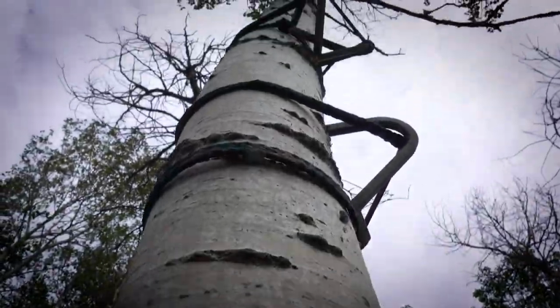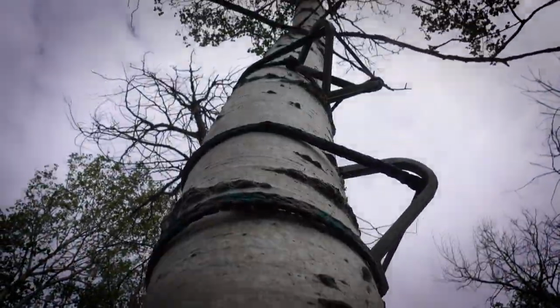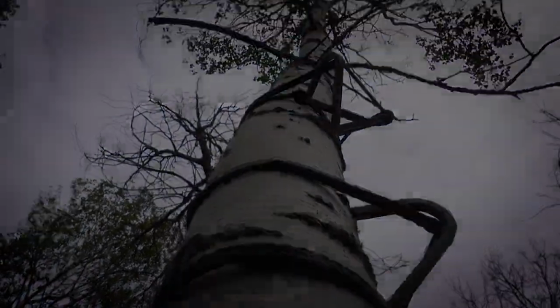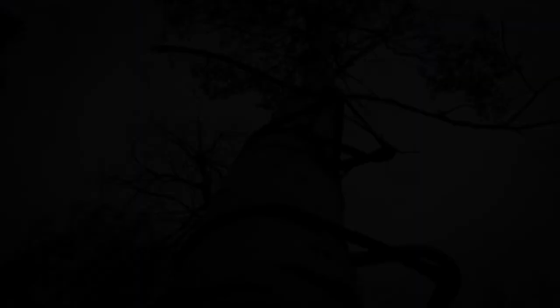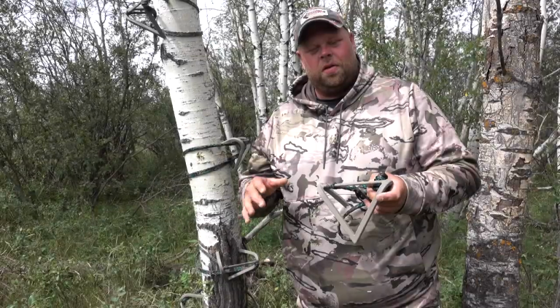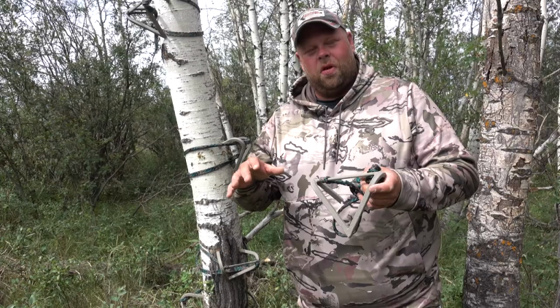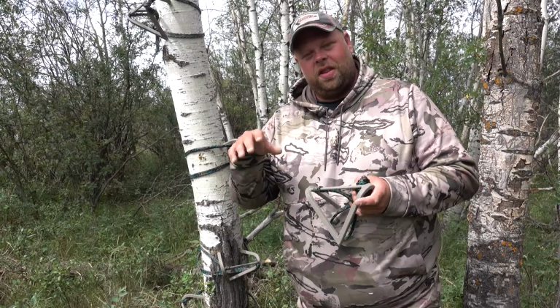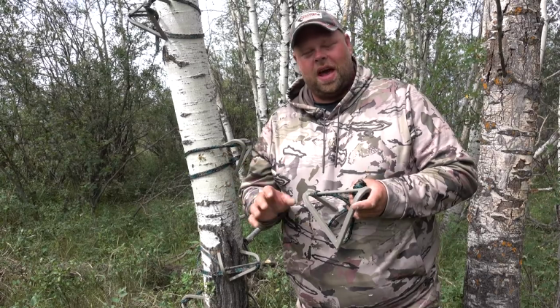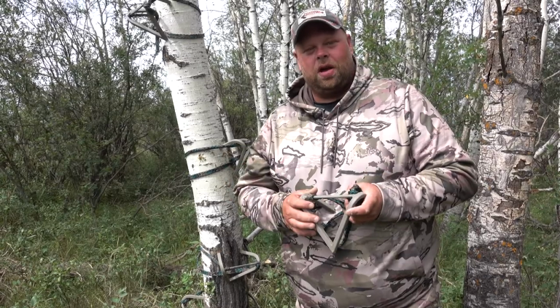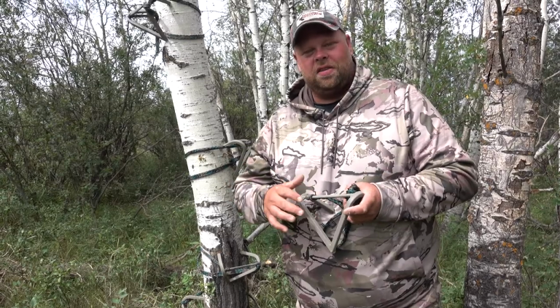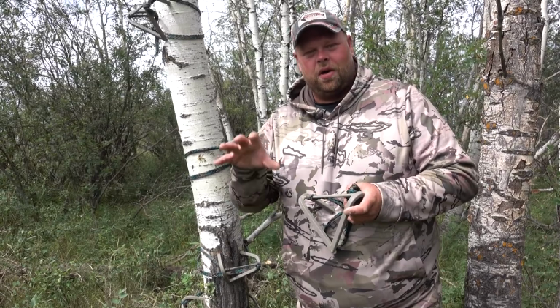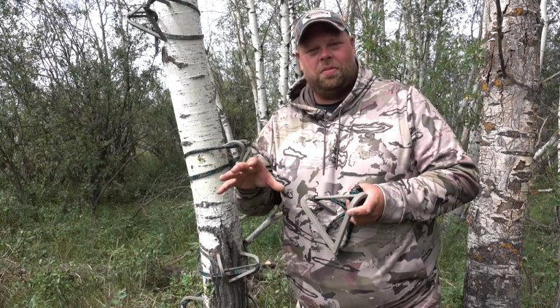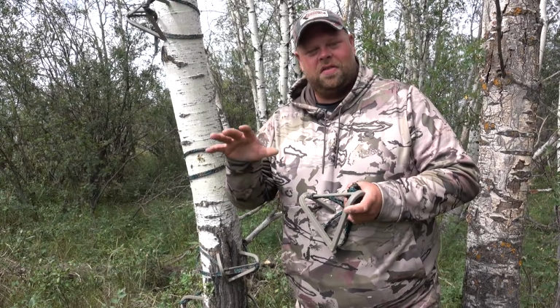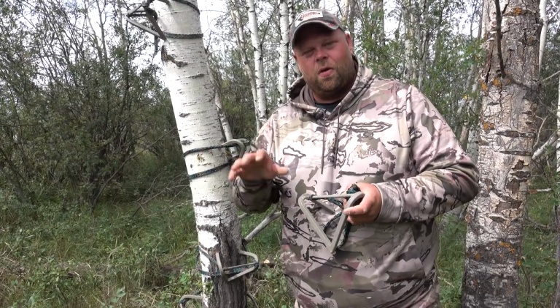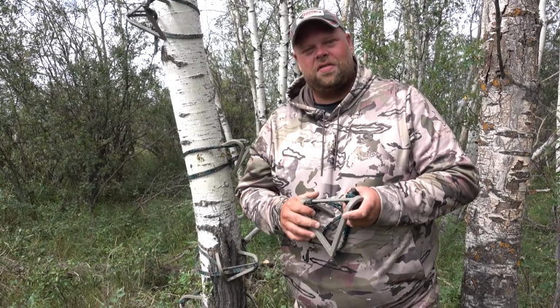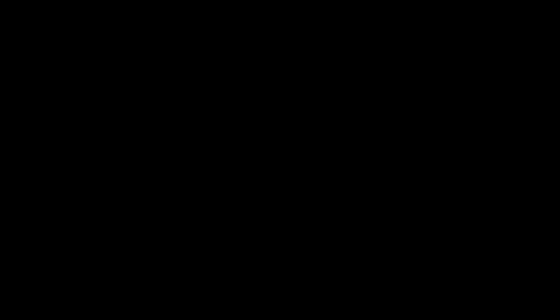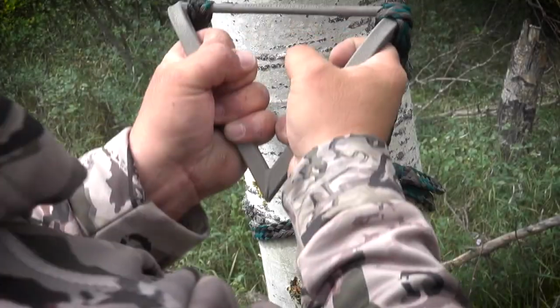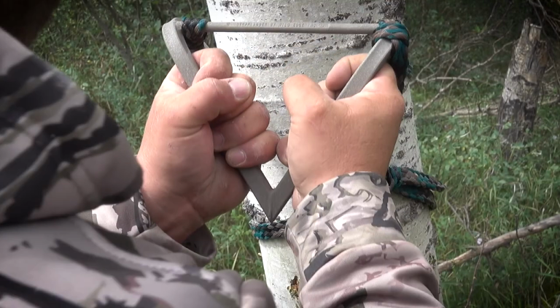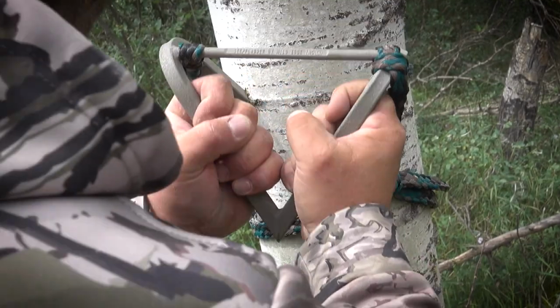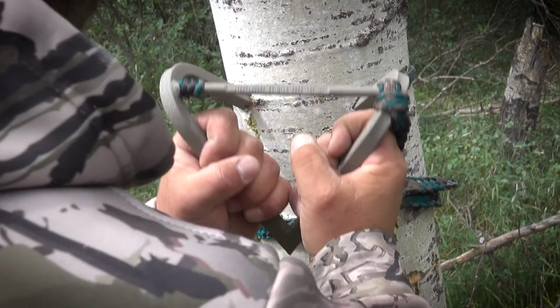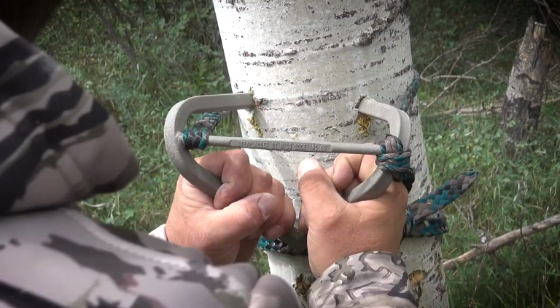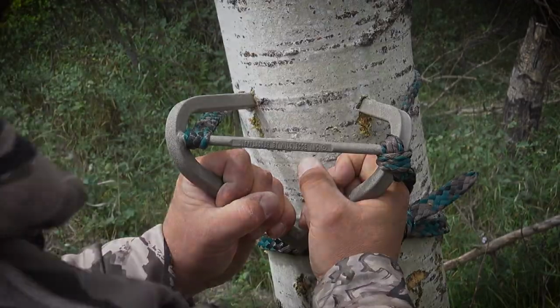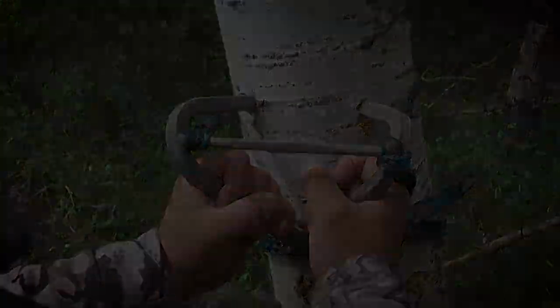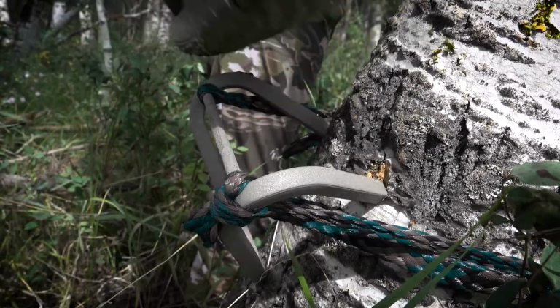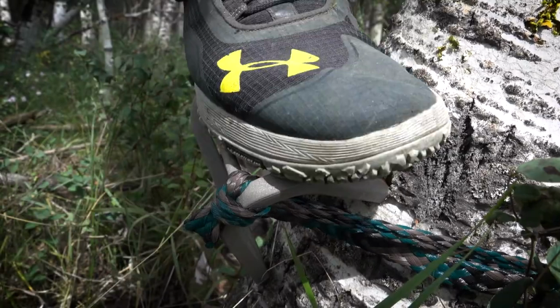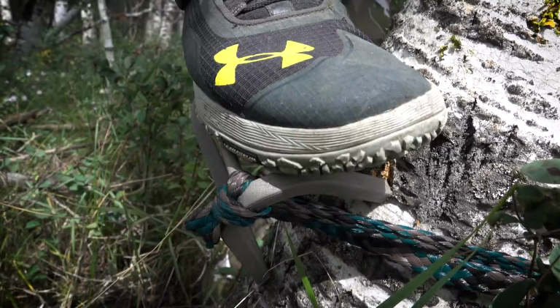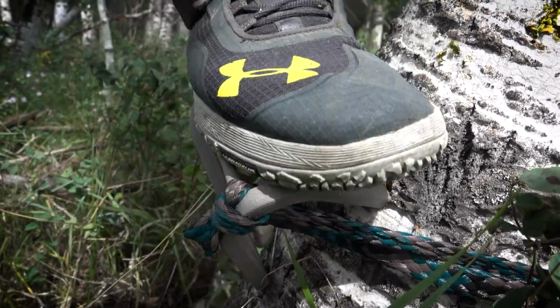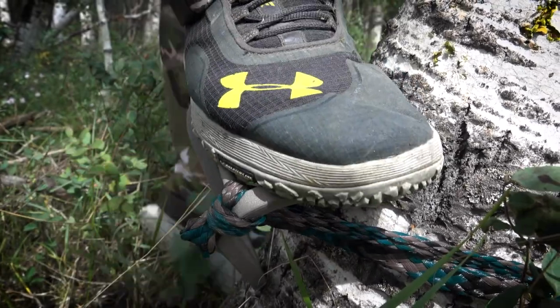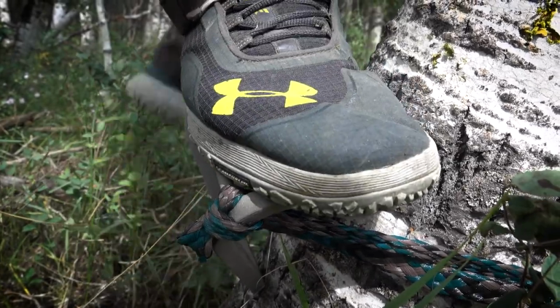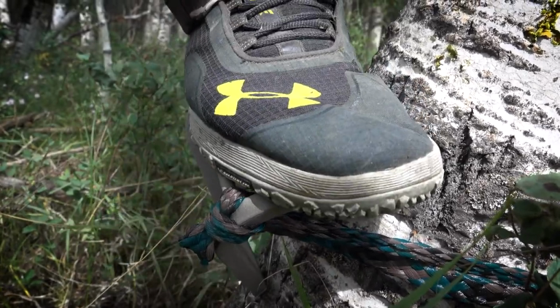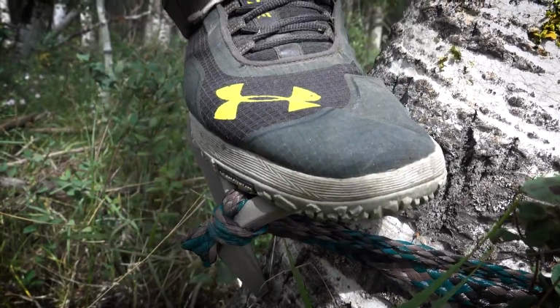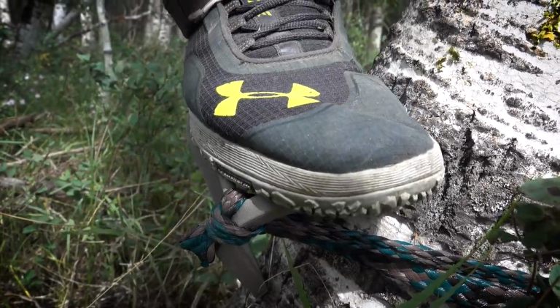They easily attach to the tree and with one motion they cam lock into place, and when they're locked into place they are rock solid. We've been using them for a couple of falls now, and they're easily one of the best products that have ended up in our tool bag every time we go out to set up stands.